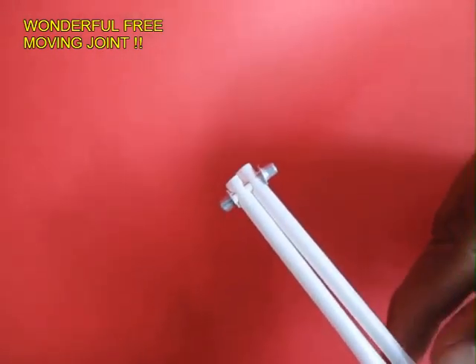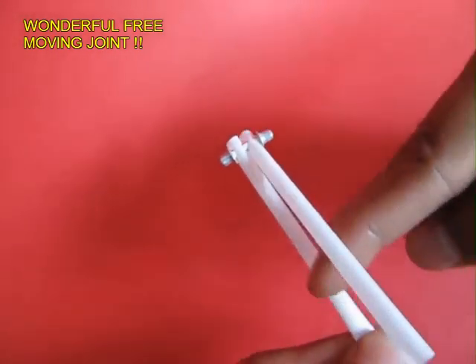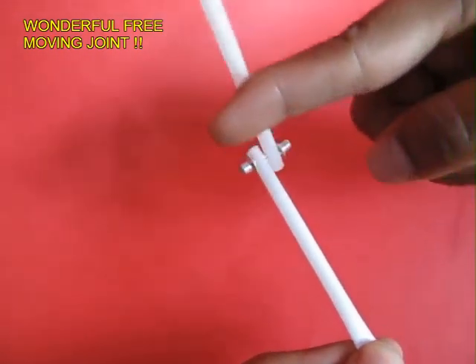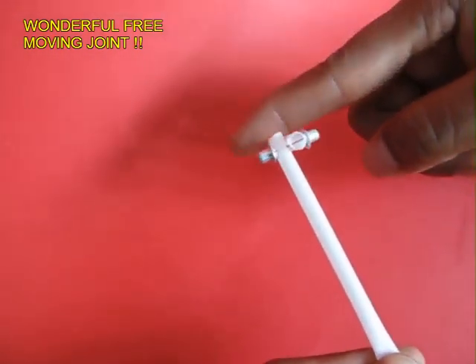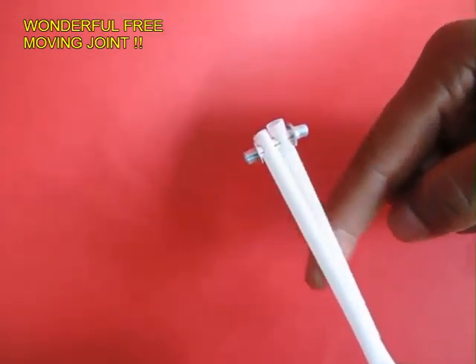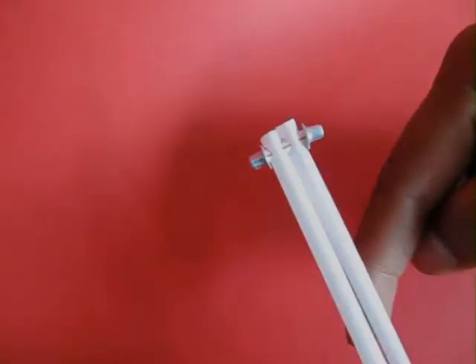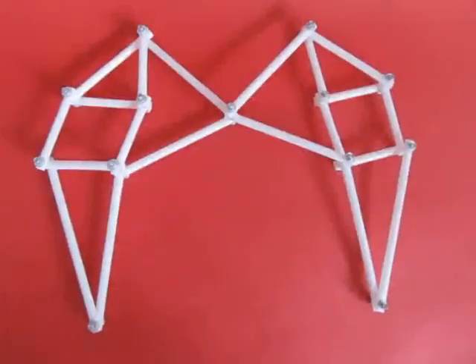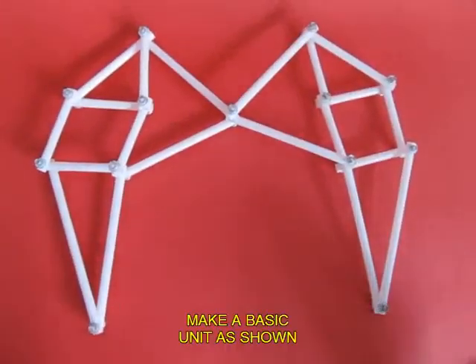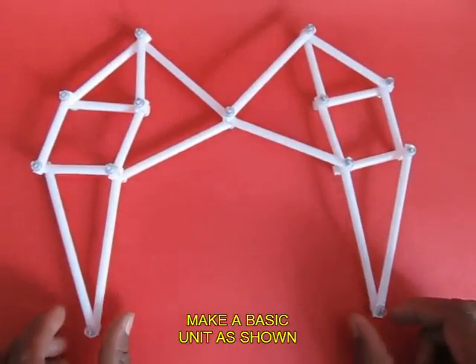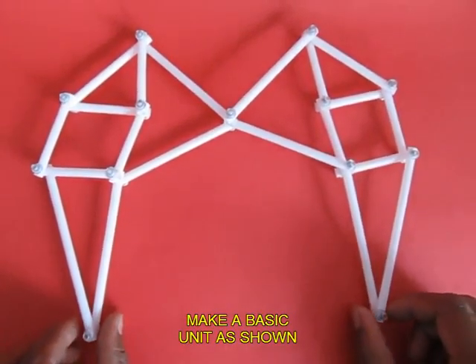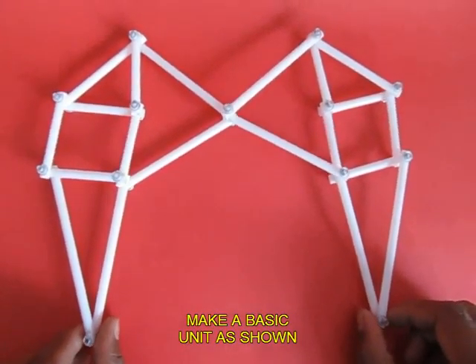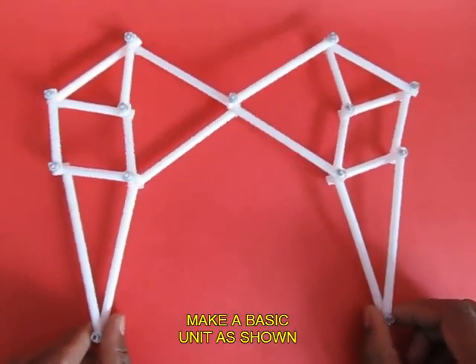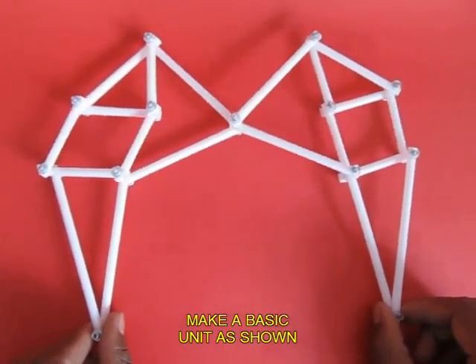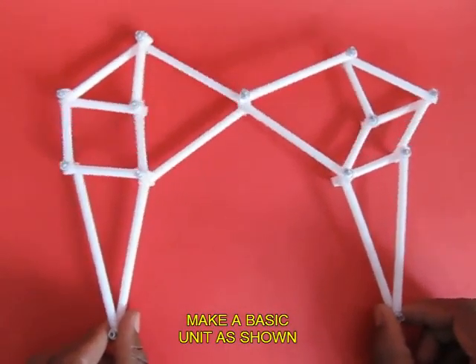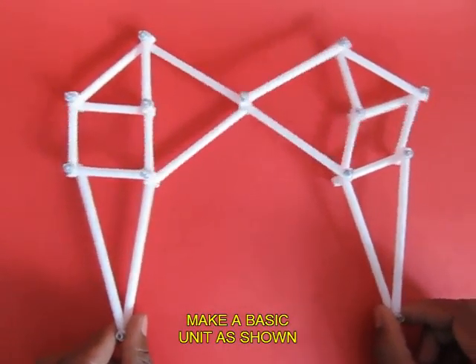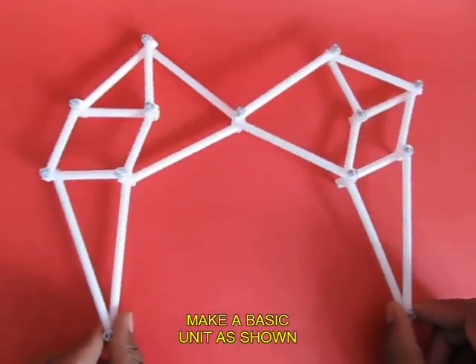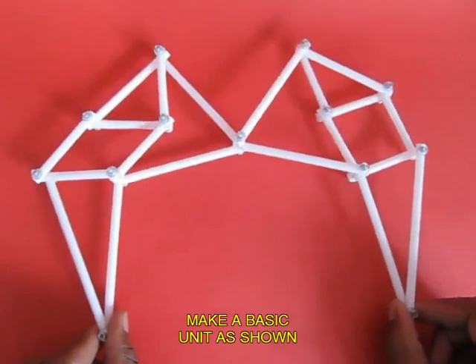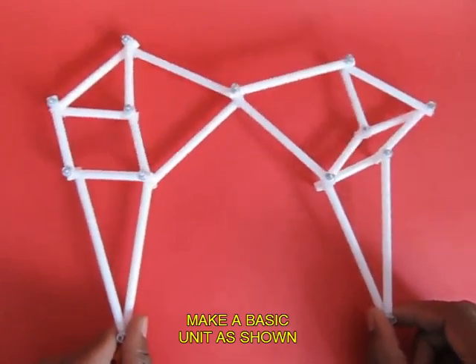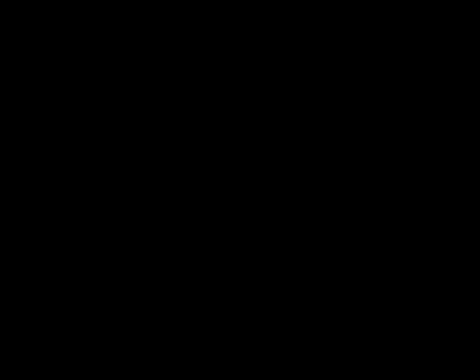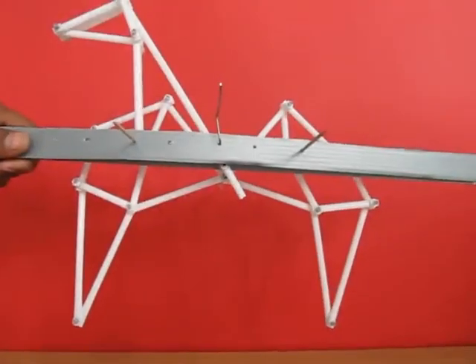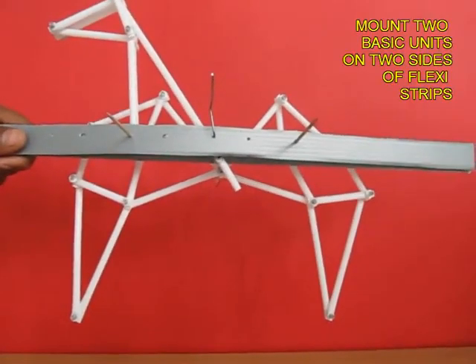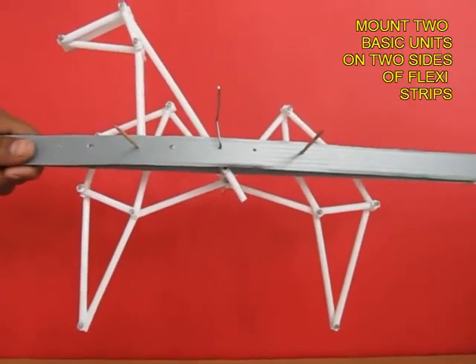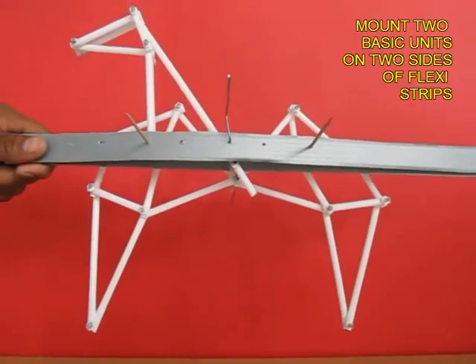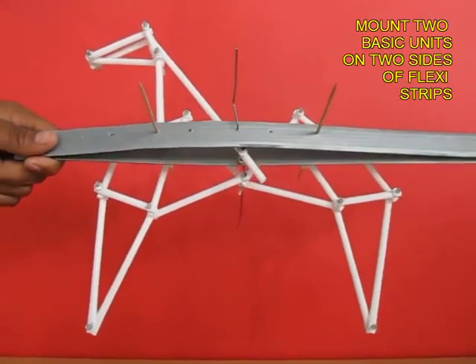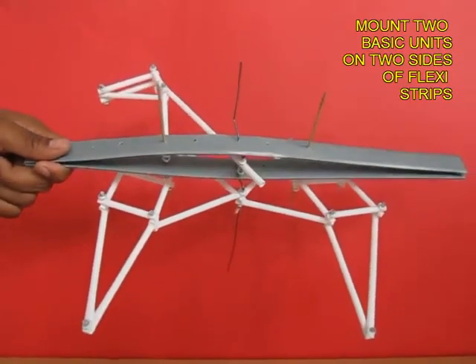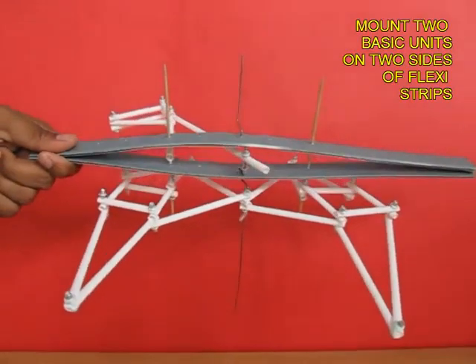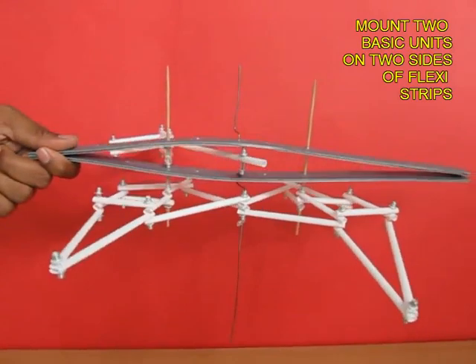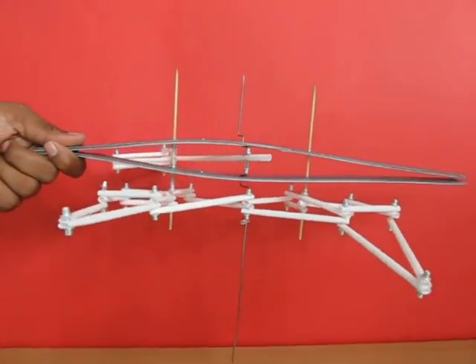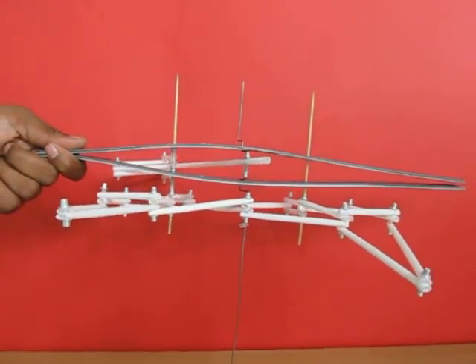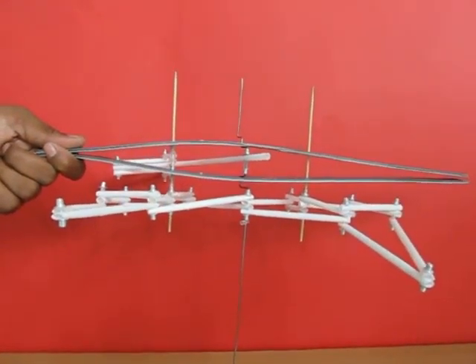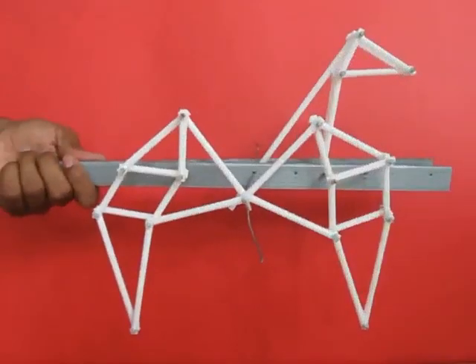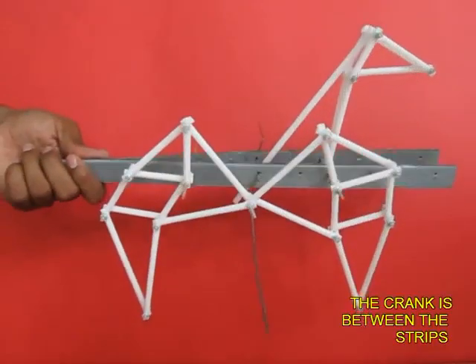The straws are free to move and there is no glue used anywhere. Now make a basic unit like this. You can see the very beautiful movements of this unit, and this unit is mounted on one end of two flexi strips.